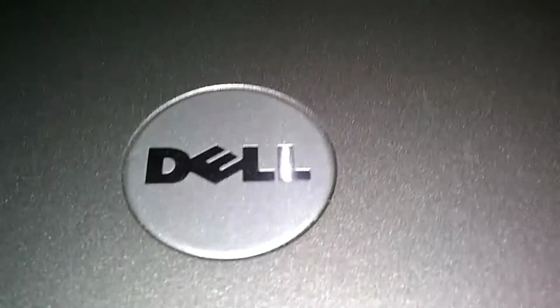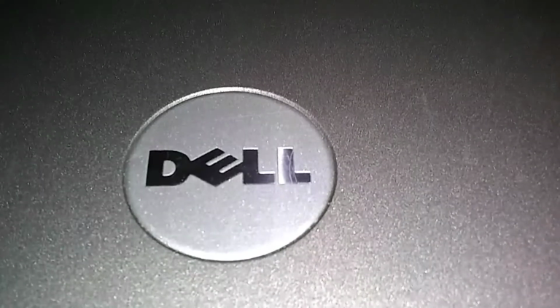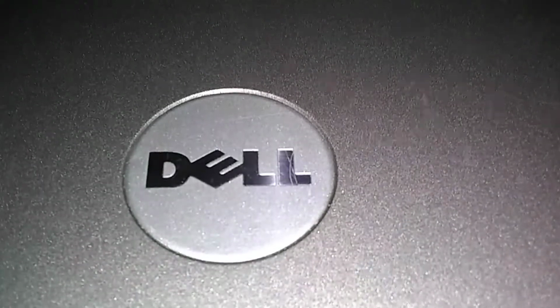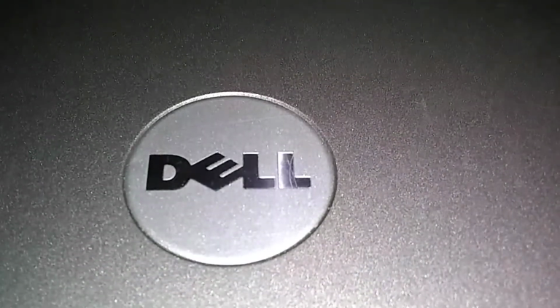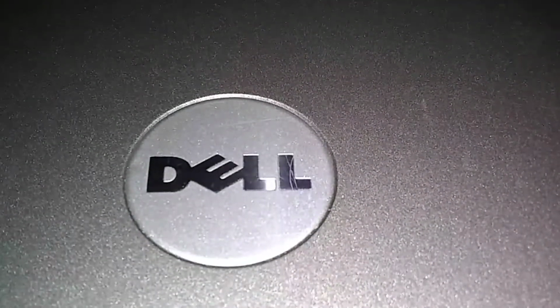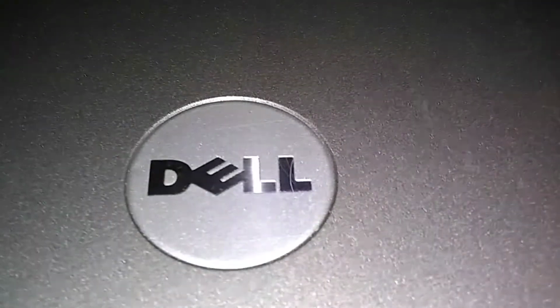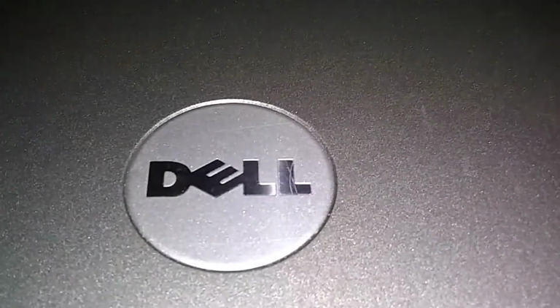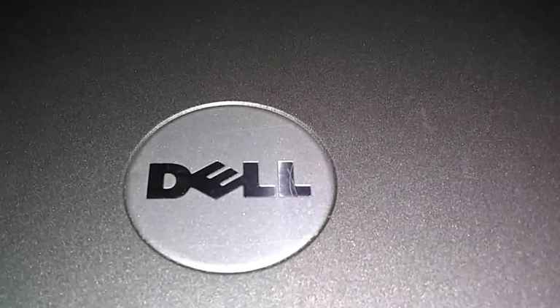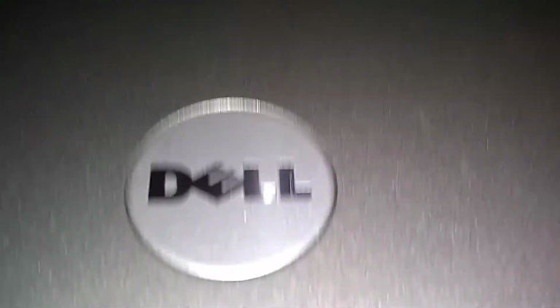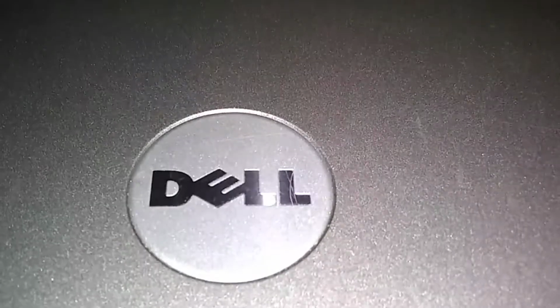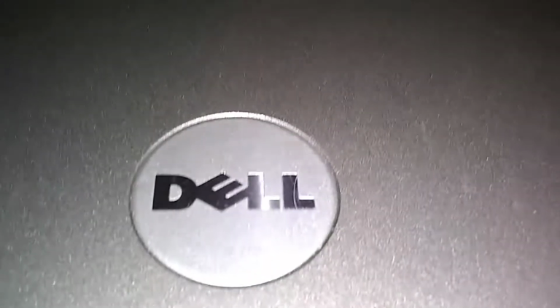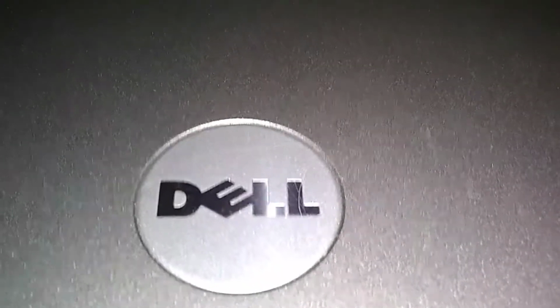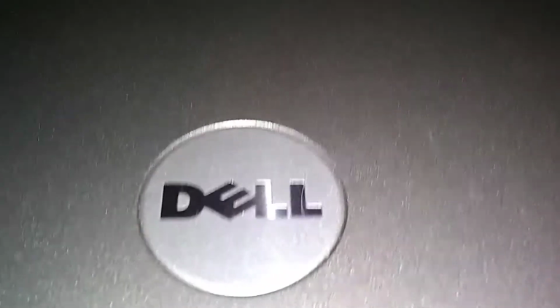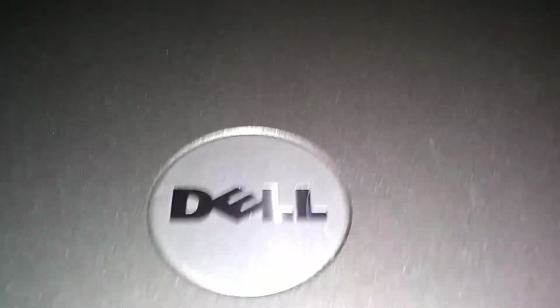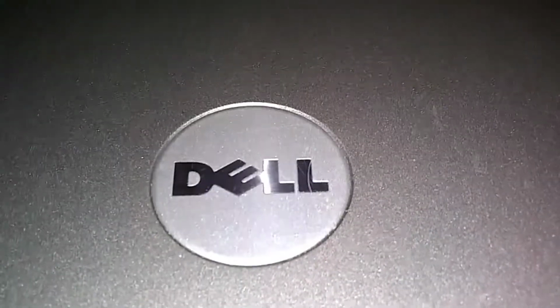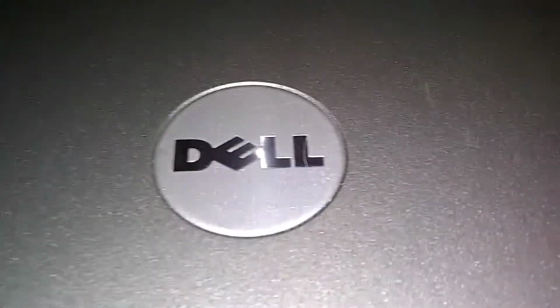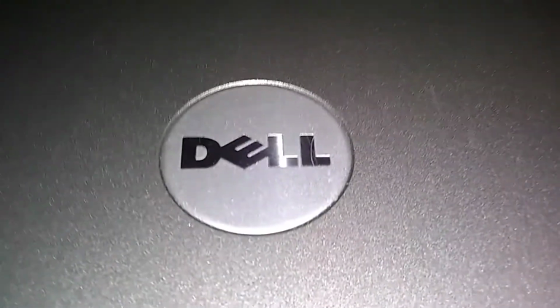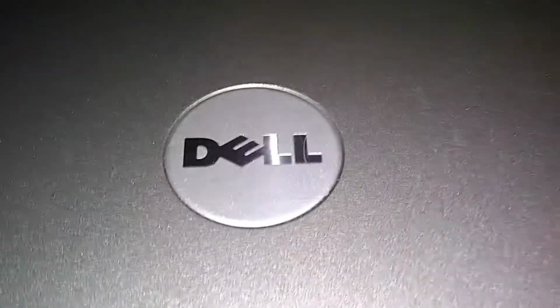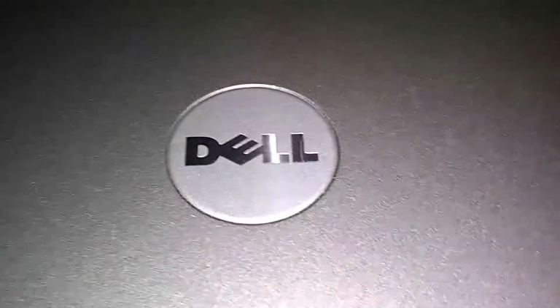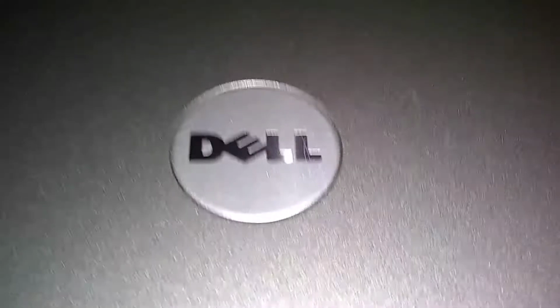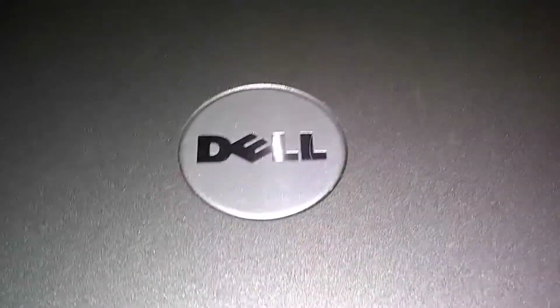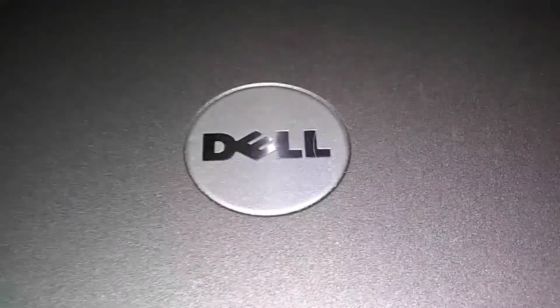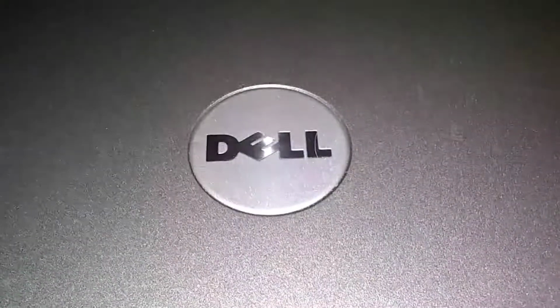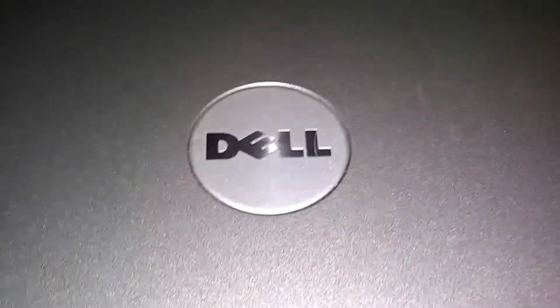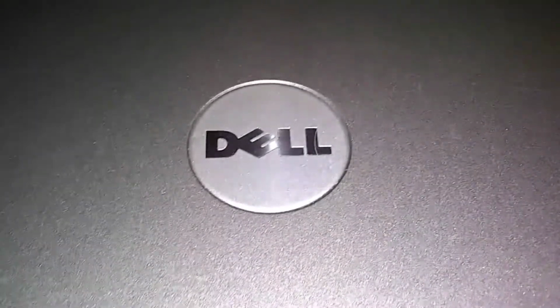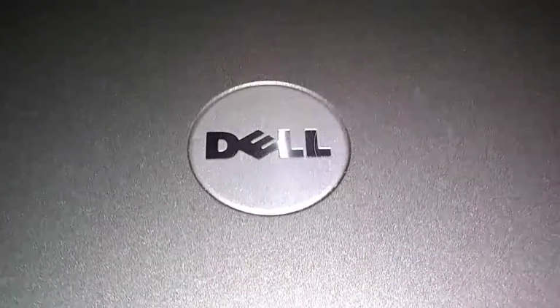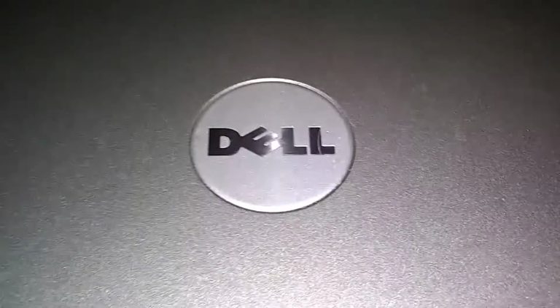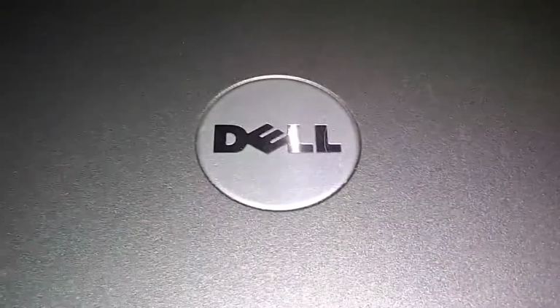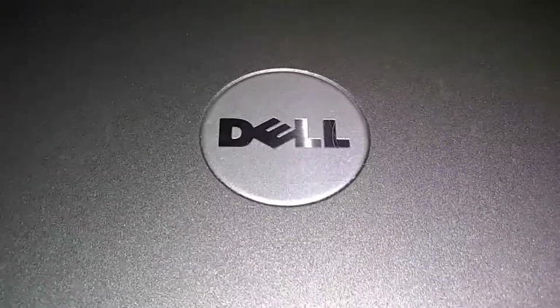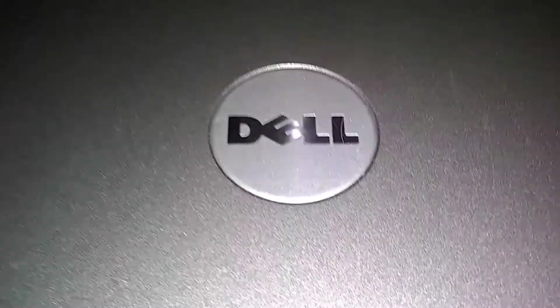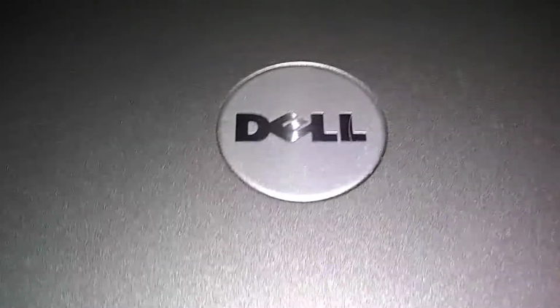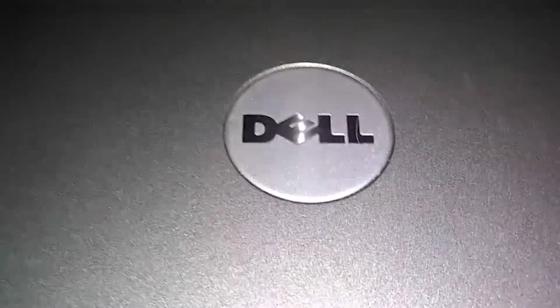Dell Latitude D630 — or D610 and D620, which are similar. I'm going to show you how to install the Bluetooth and the location of the Bluetooth card.